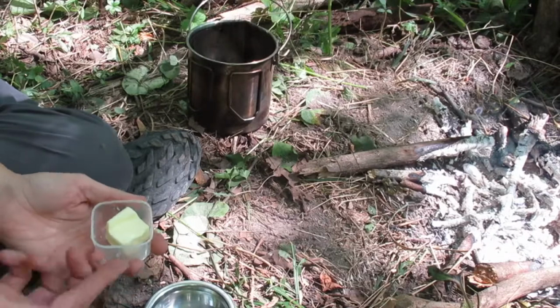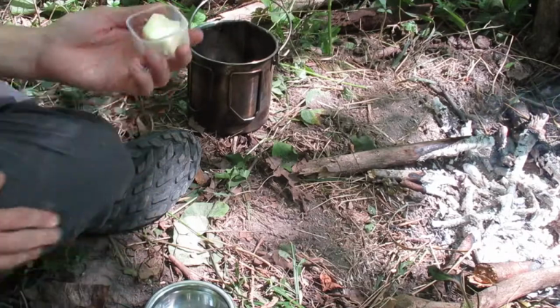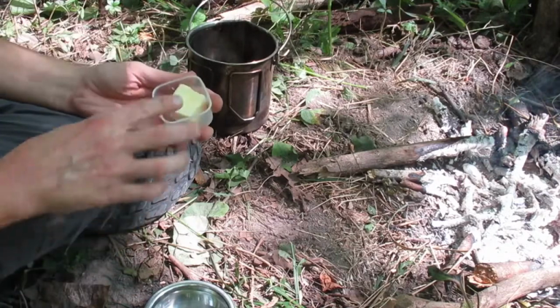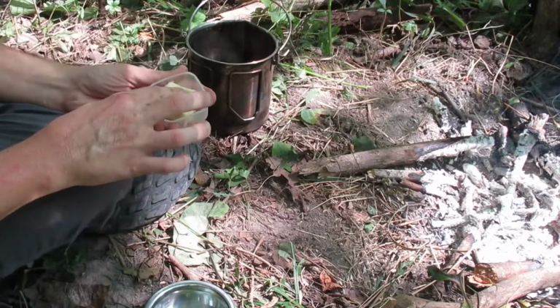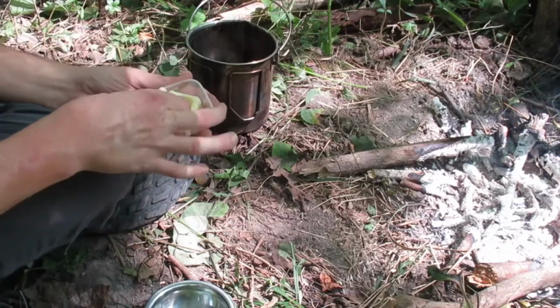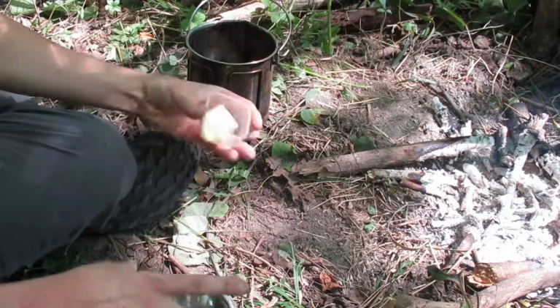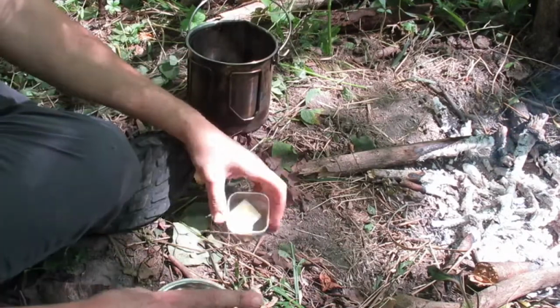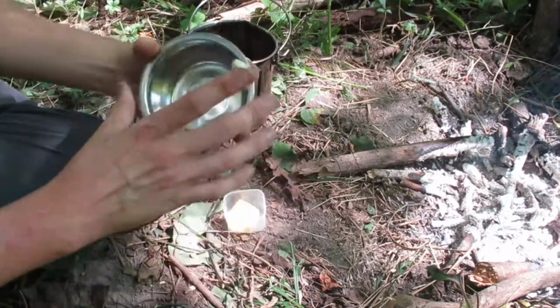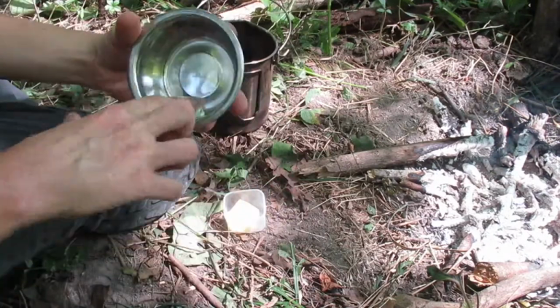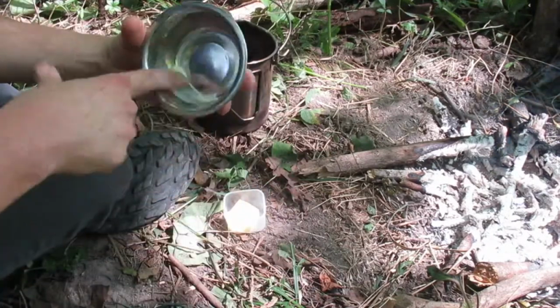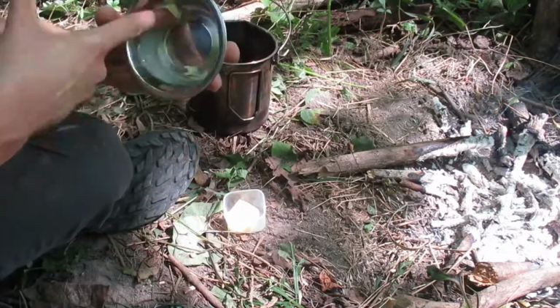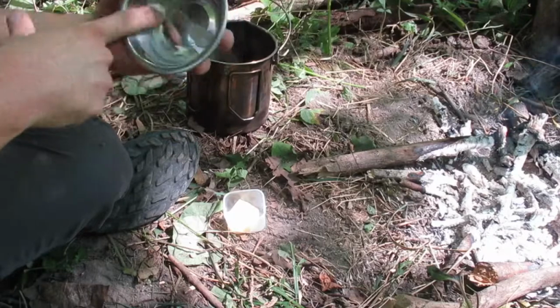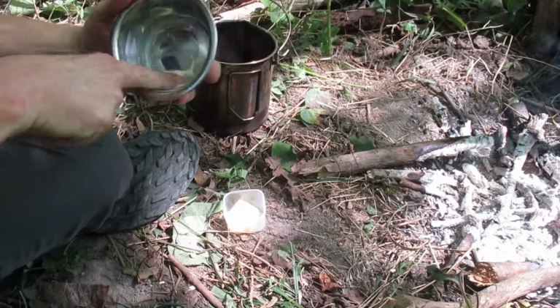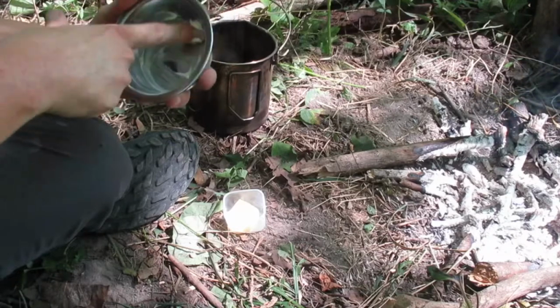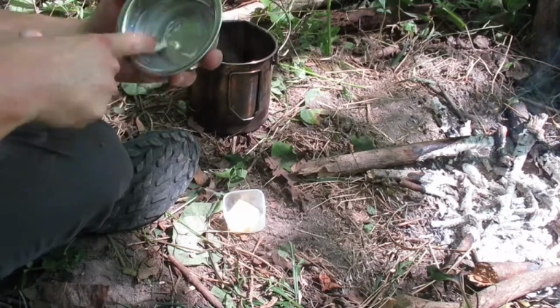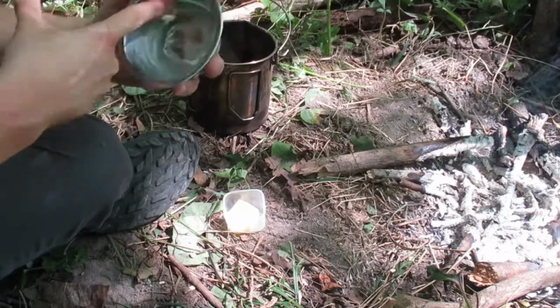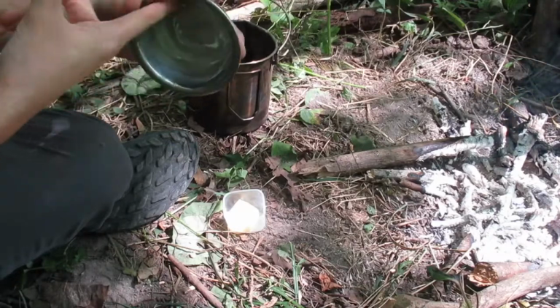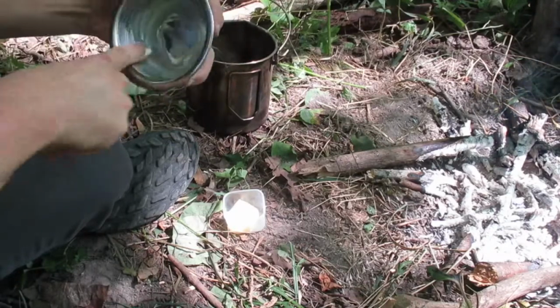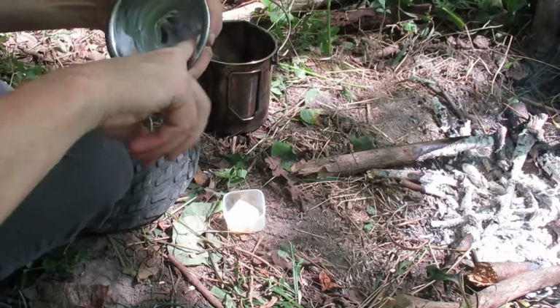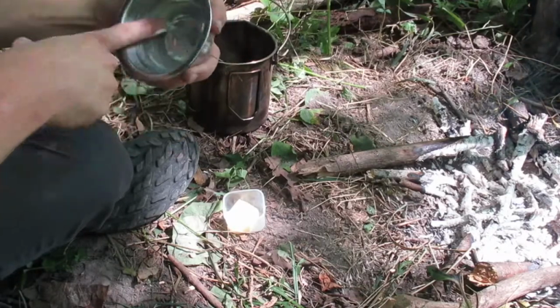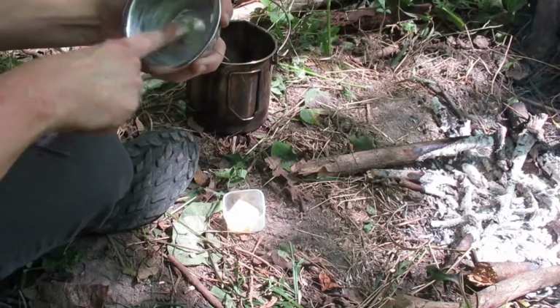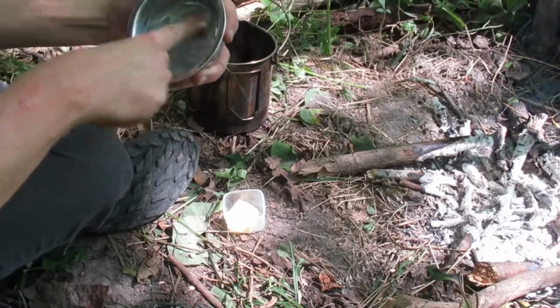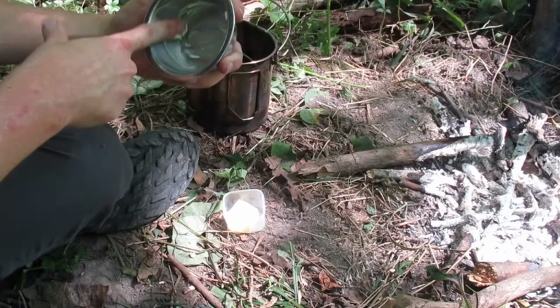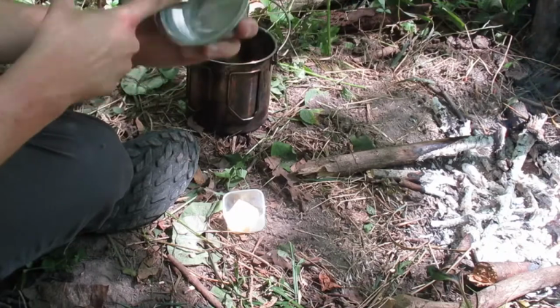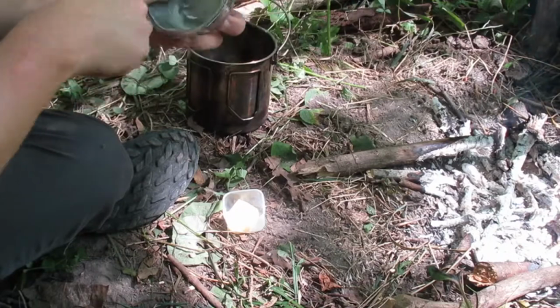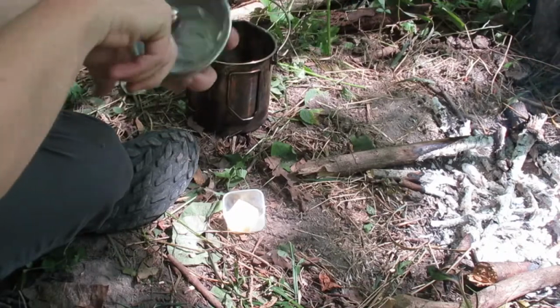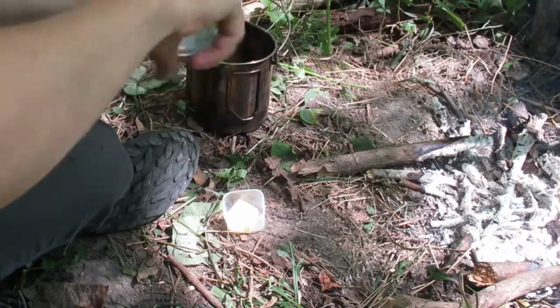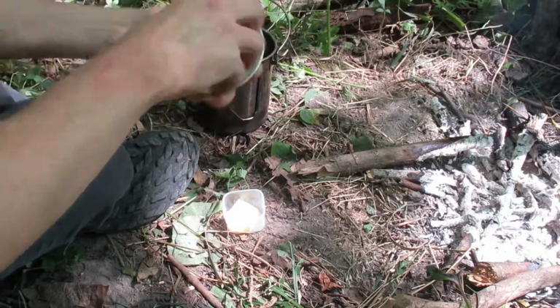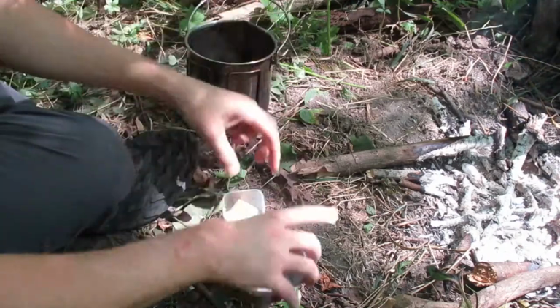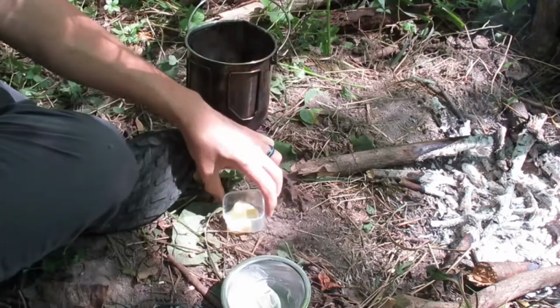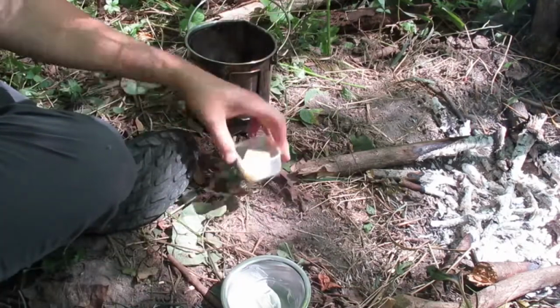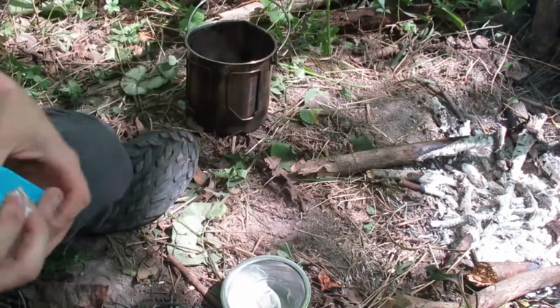So I've got a little bit of butter. I'll butter the inside of my pan. You have to have a bed of coals to do this.